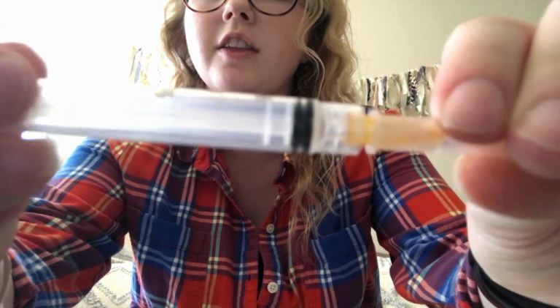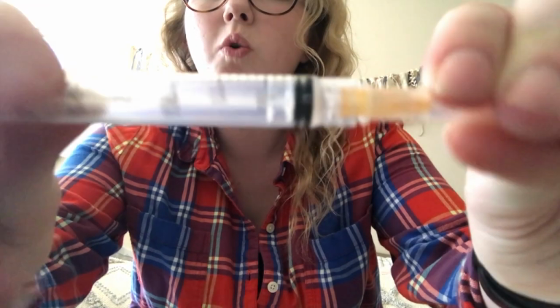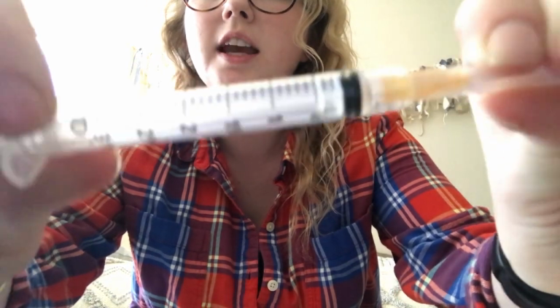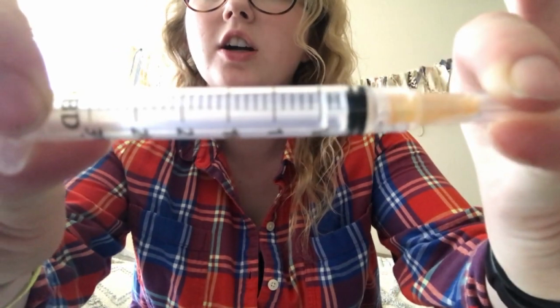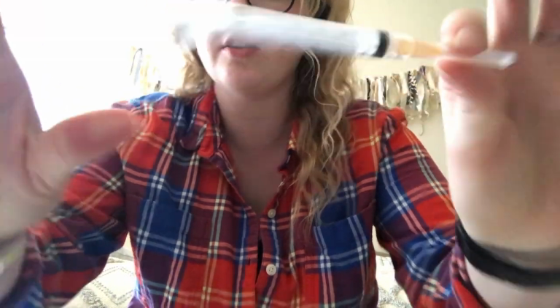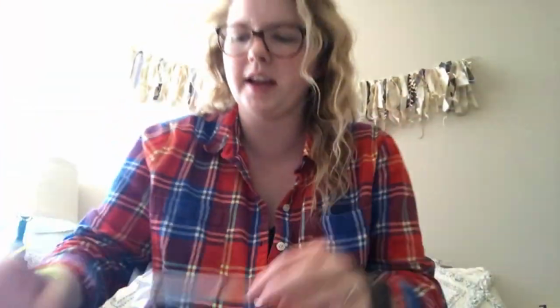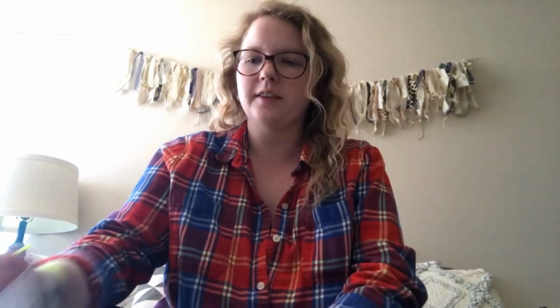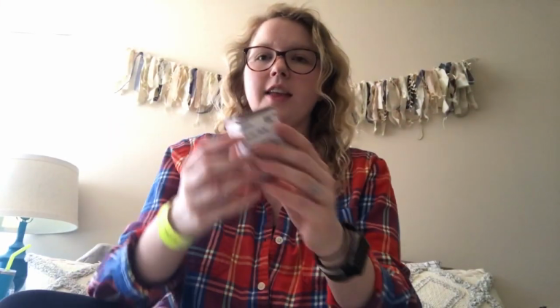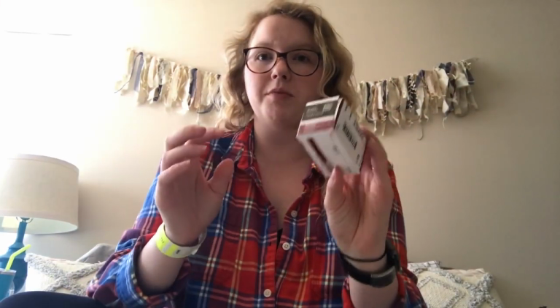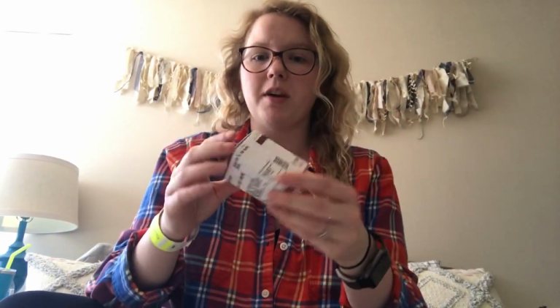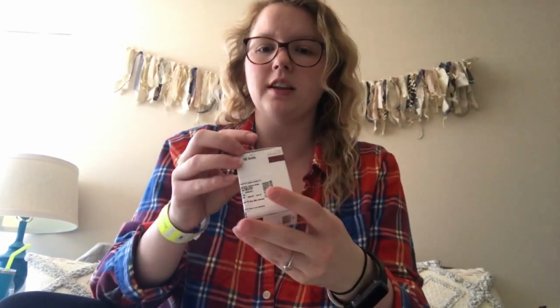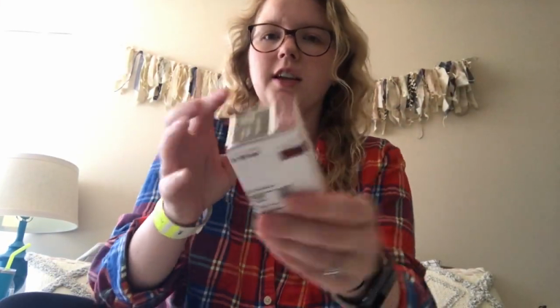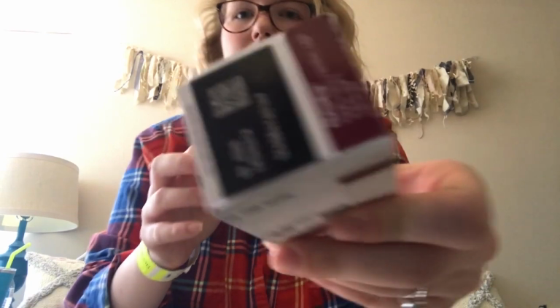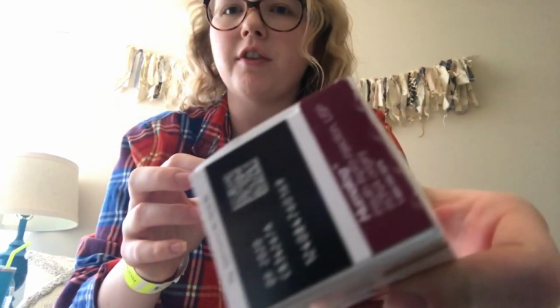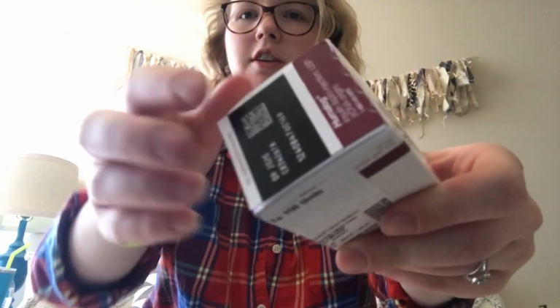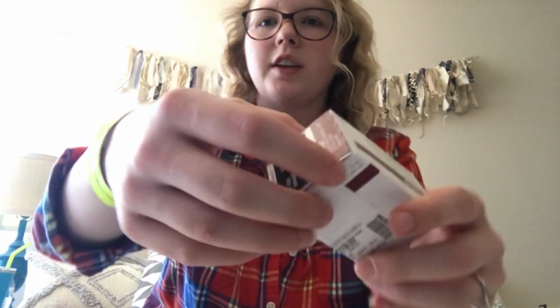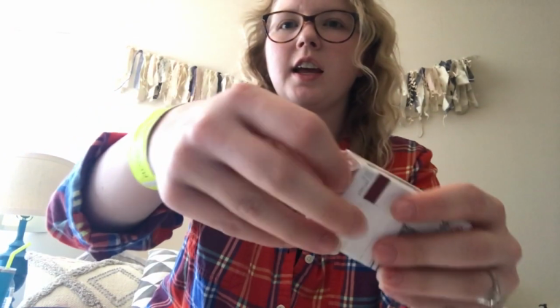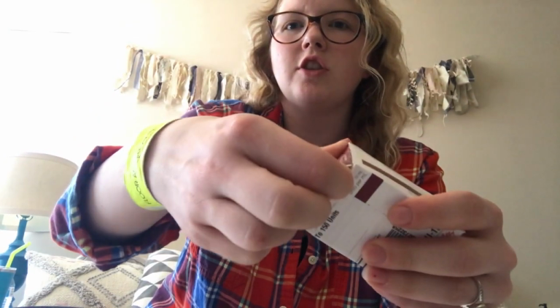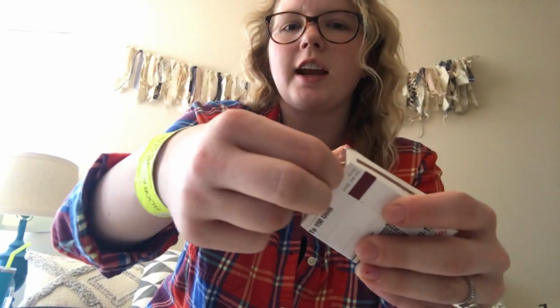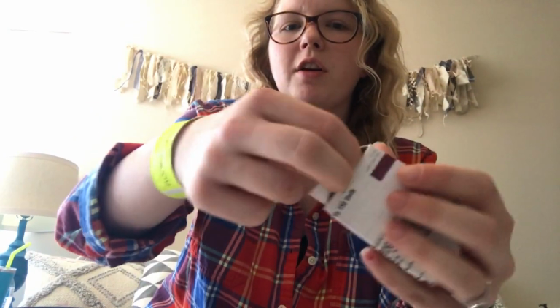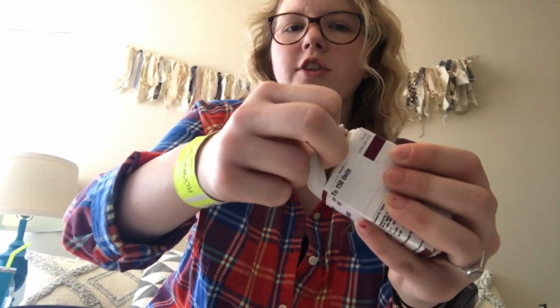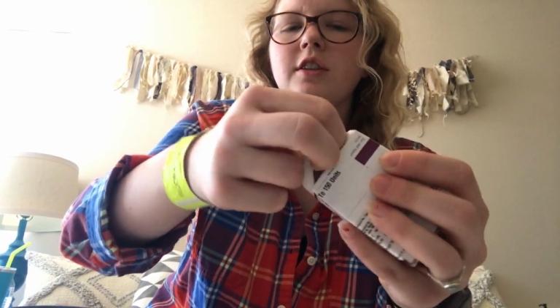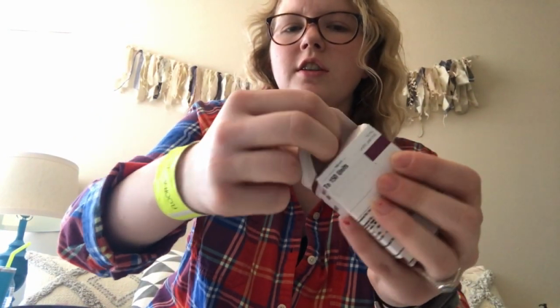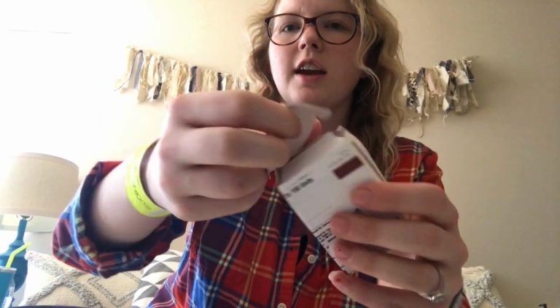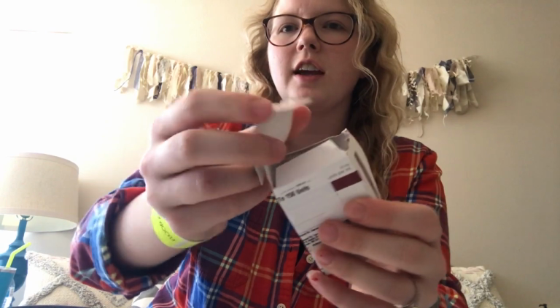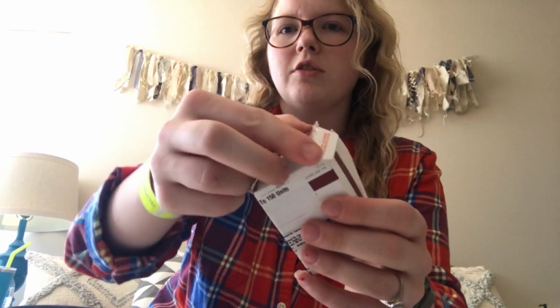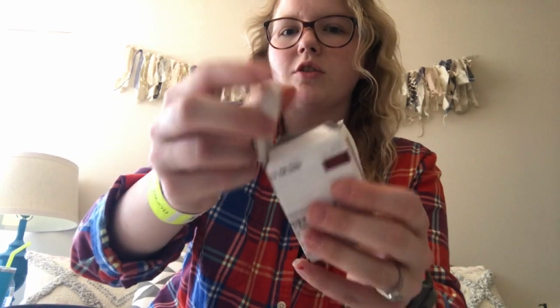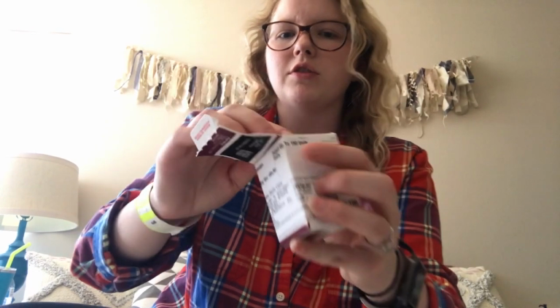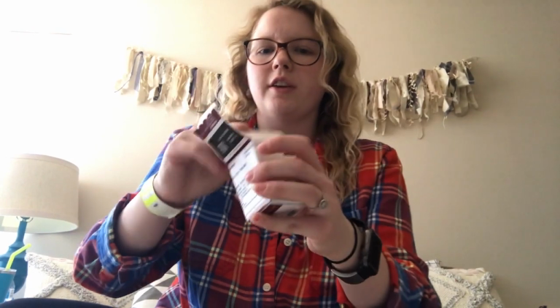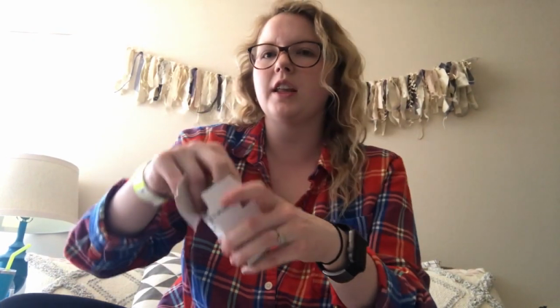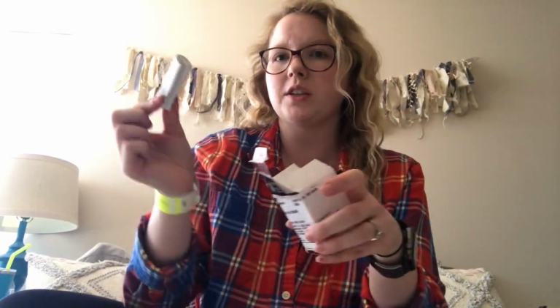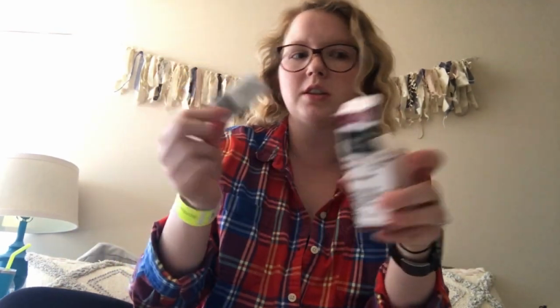This is a brand new box of insulin. It has a little perforation — you just tear the perforation — and then it has a little lid so it's reclosable later. It always comes with some instructions and some info about the insulin in case you need to know.